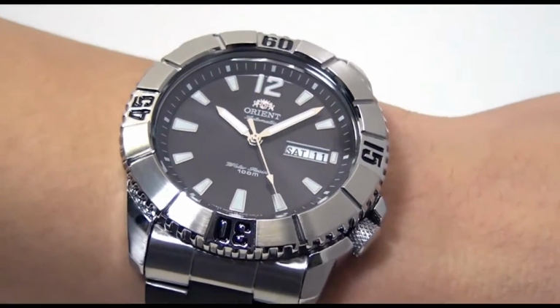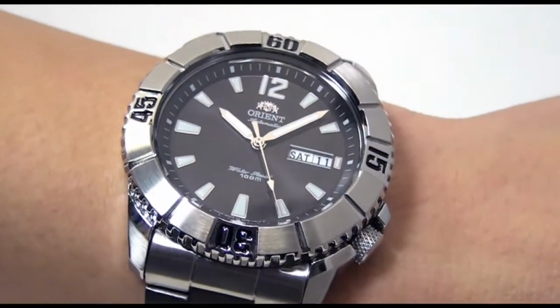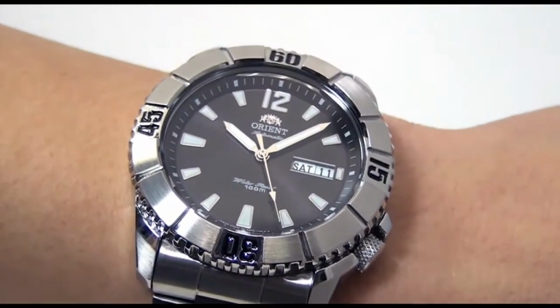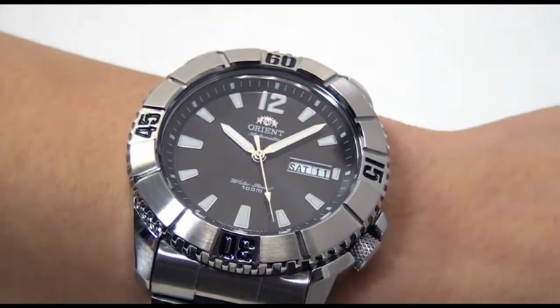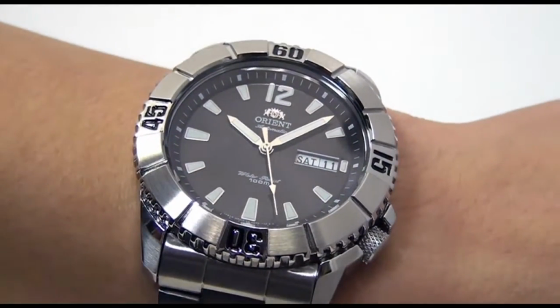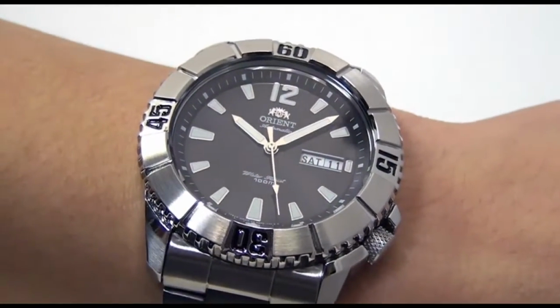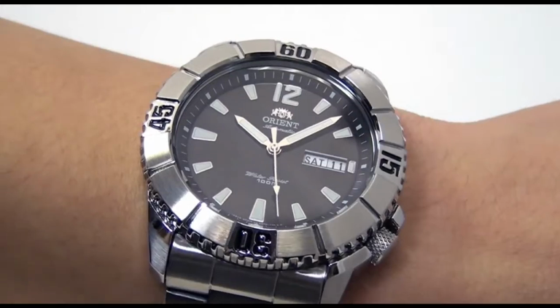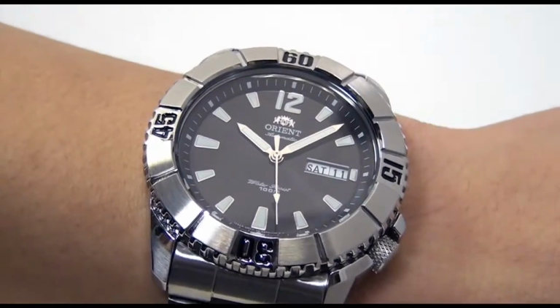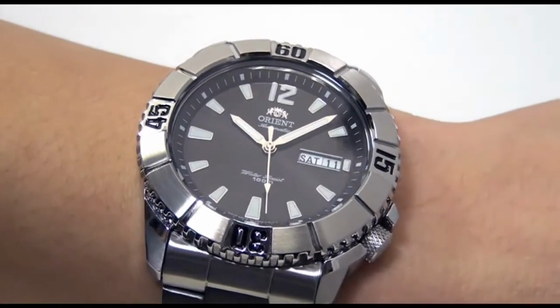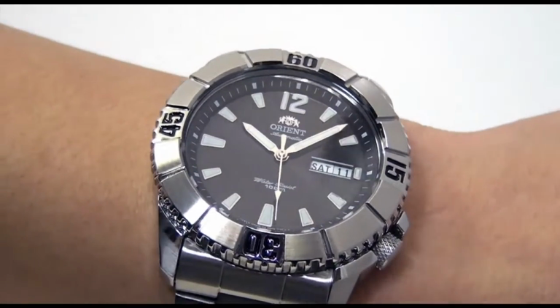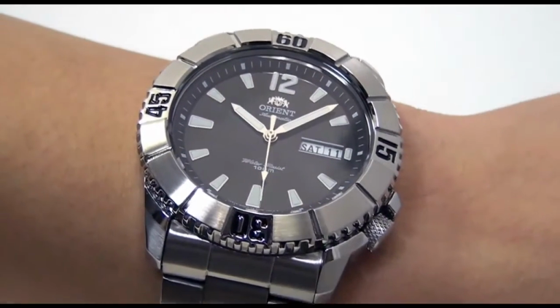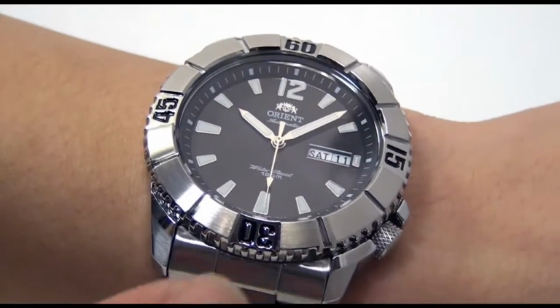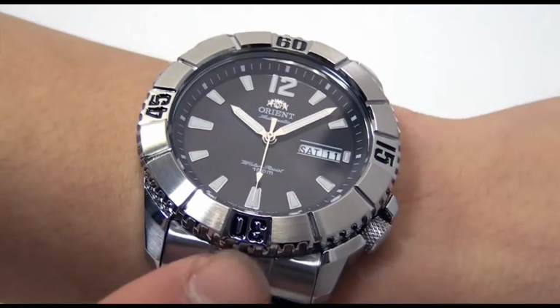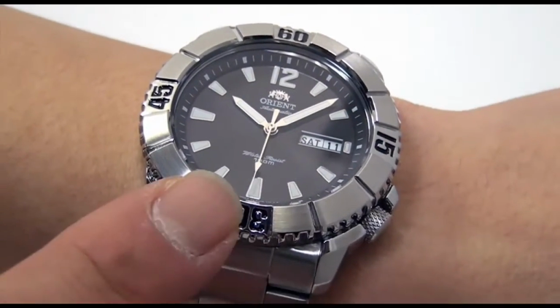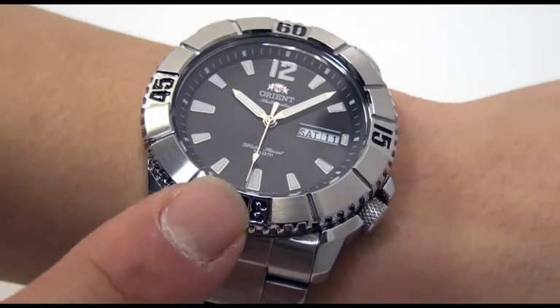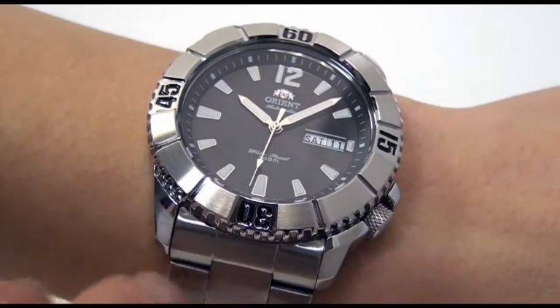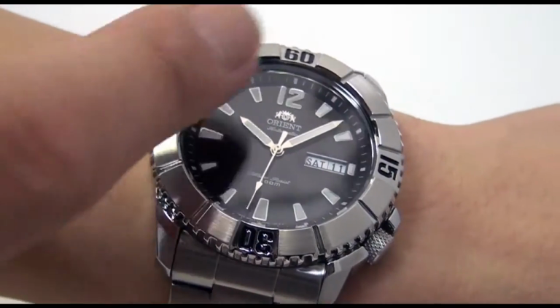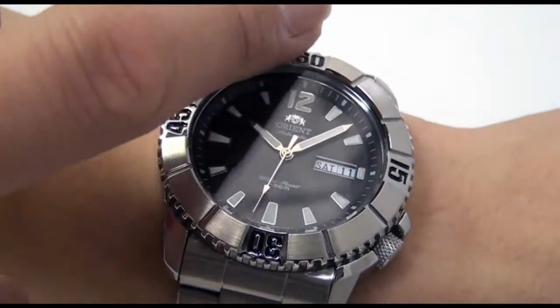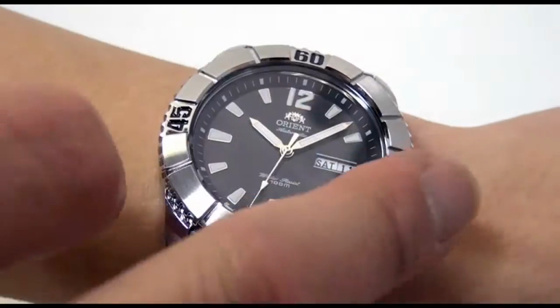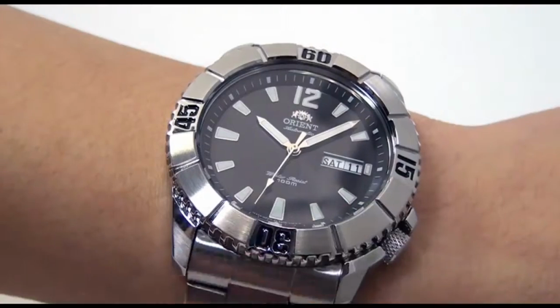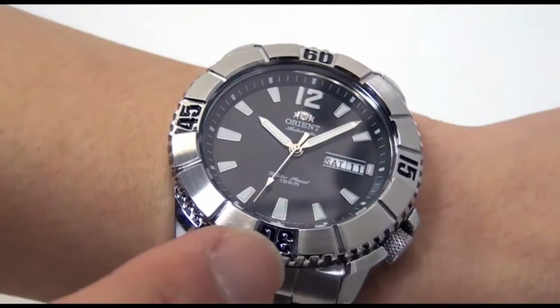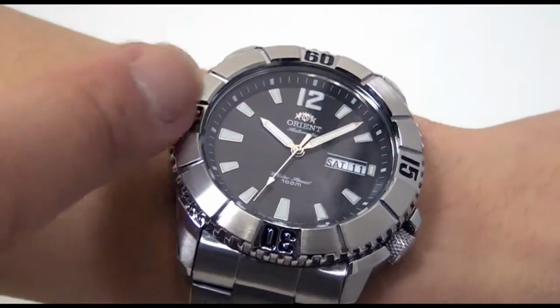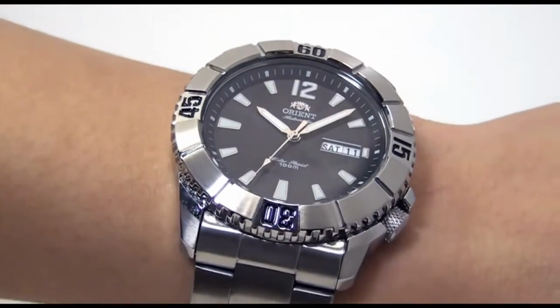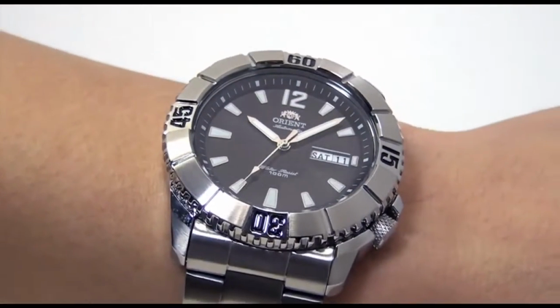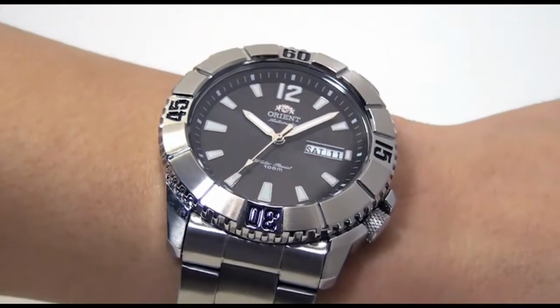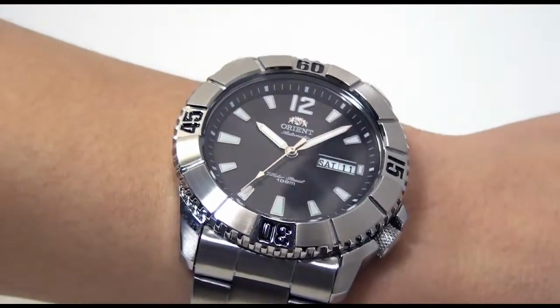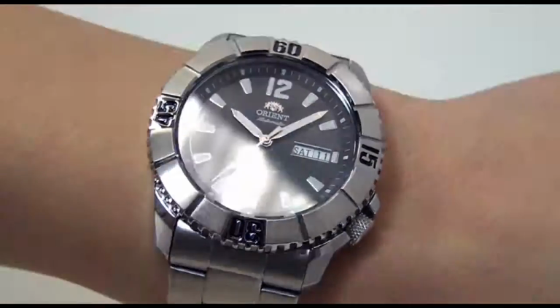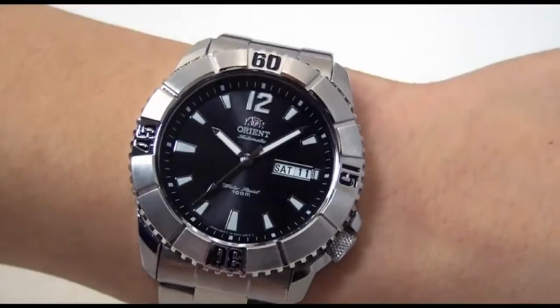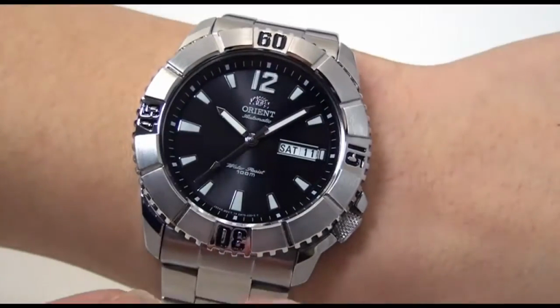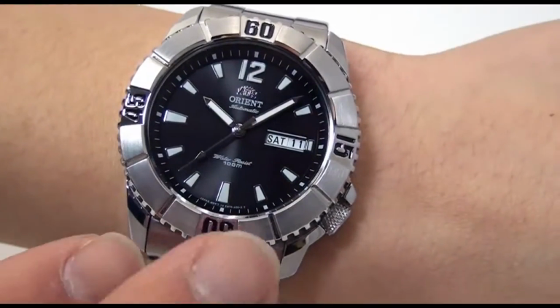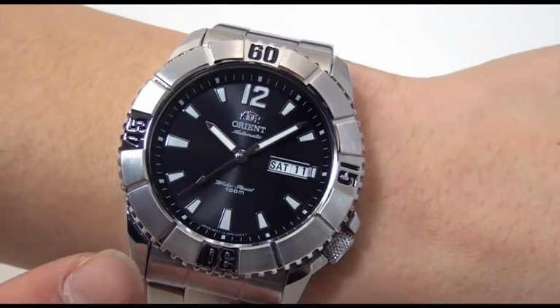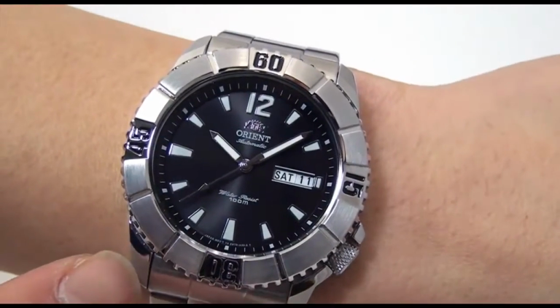One thing you'll notice from the very beginning is that the bezel itself only has markings on the 60, 15, 30, and 45, which gives a much different look to the dial as you can see.